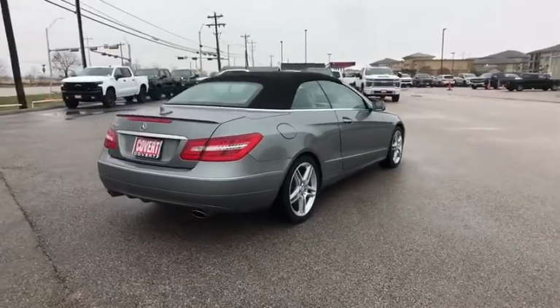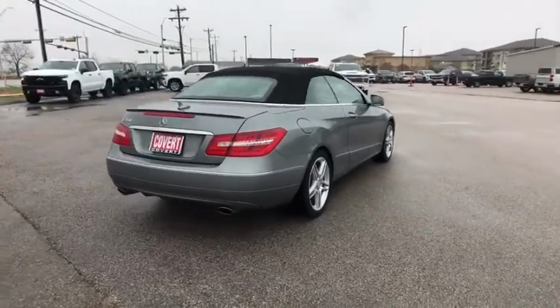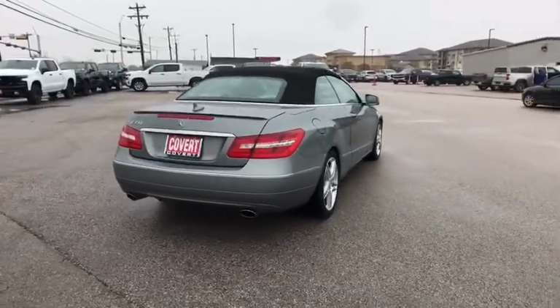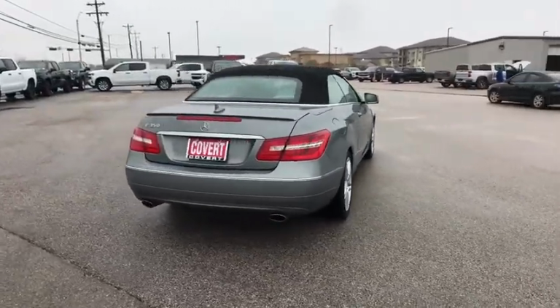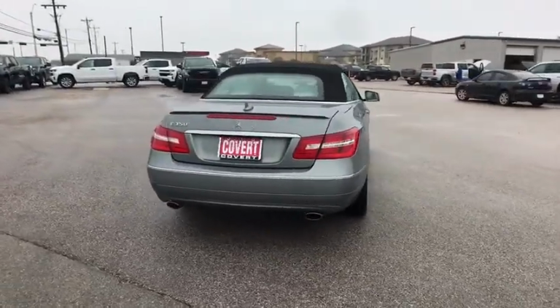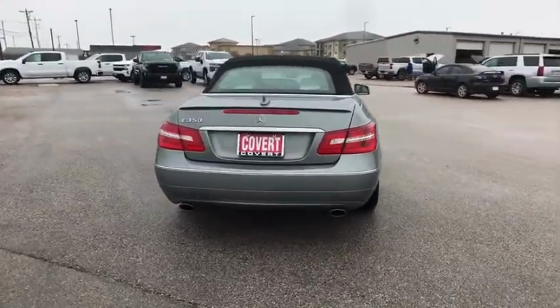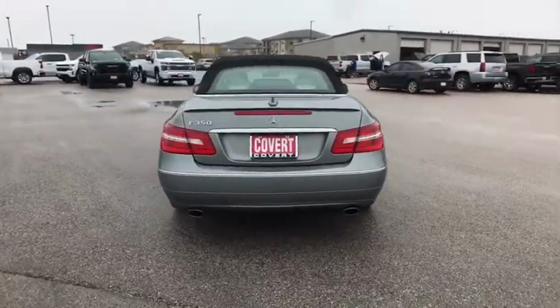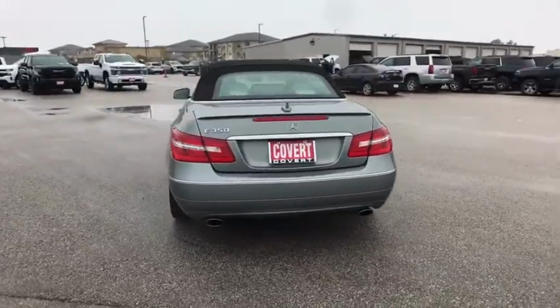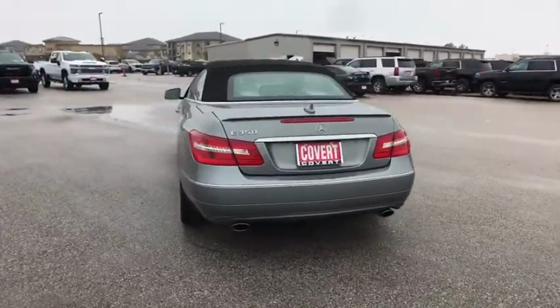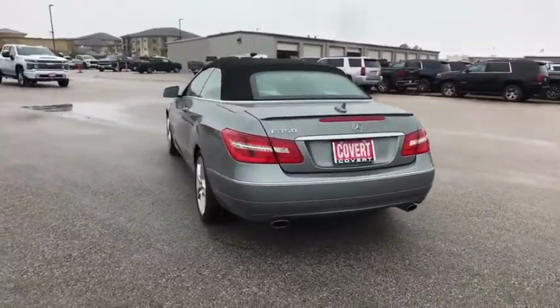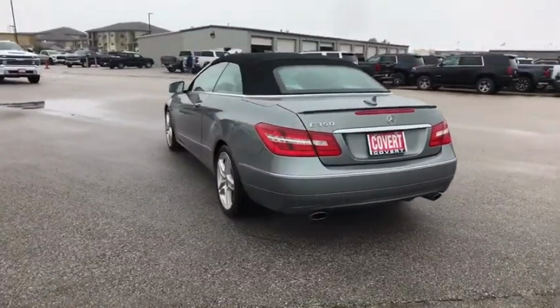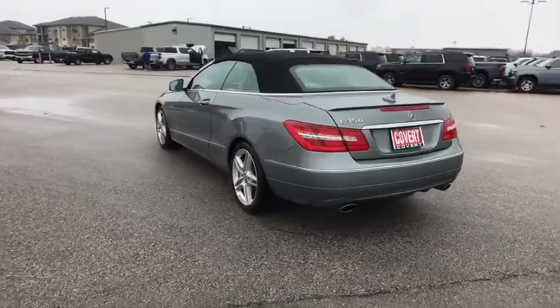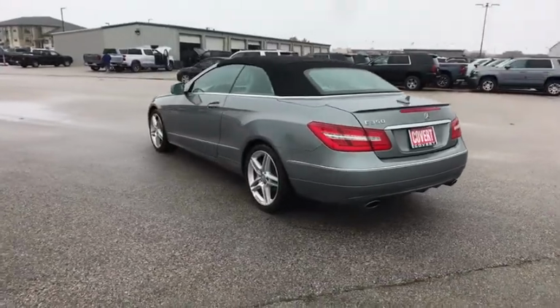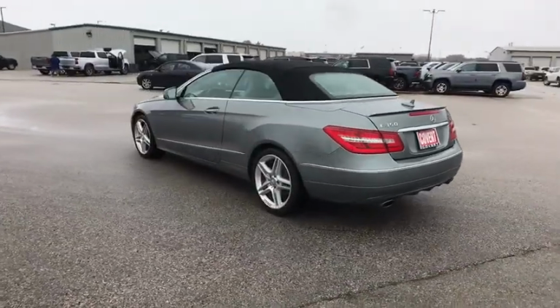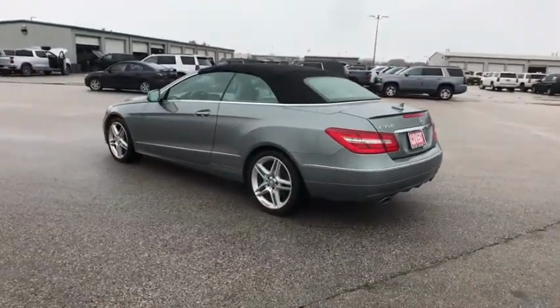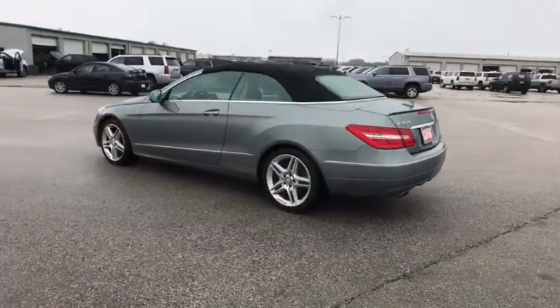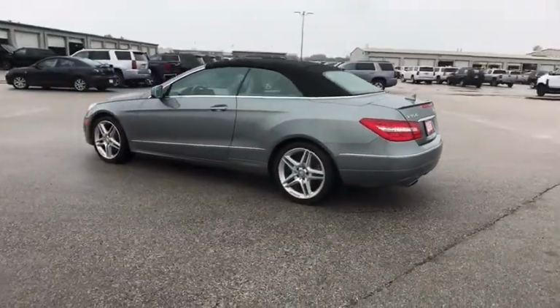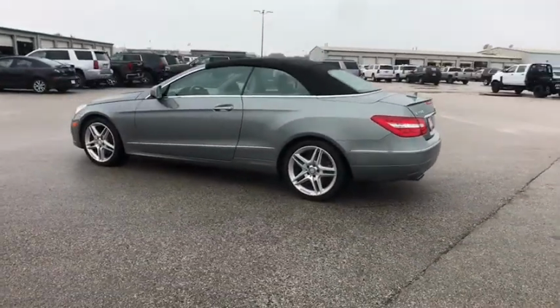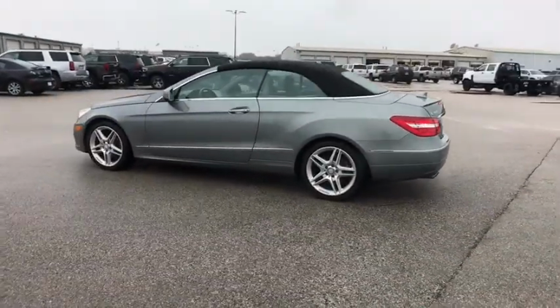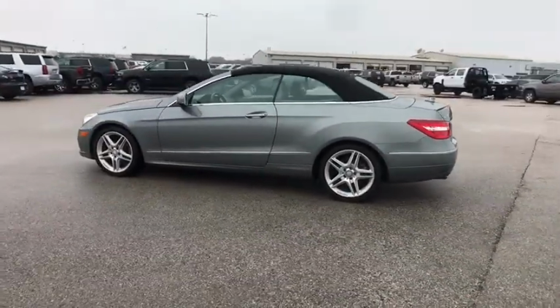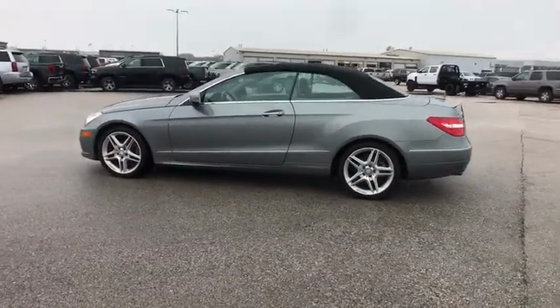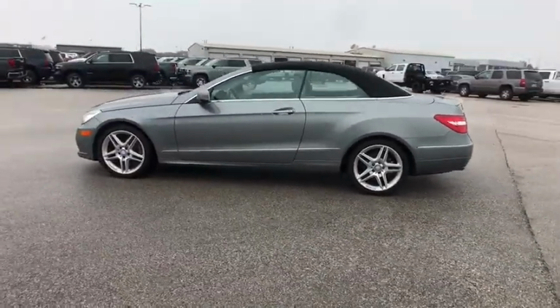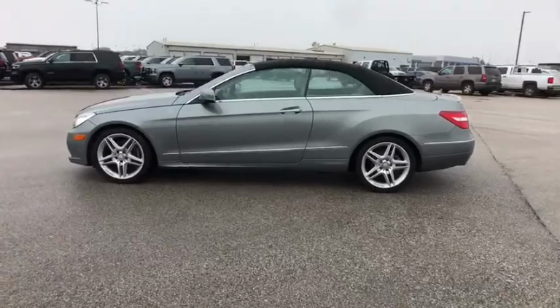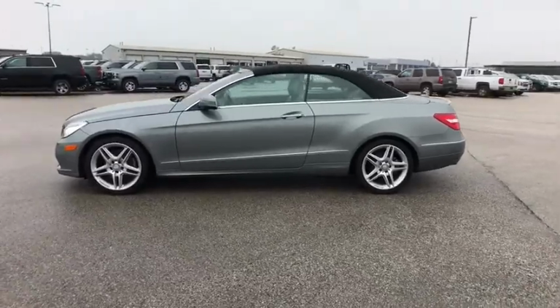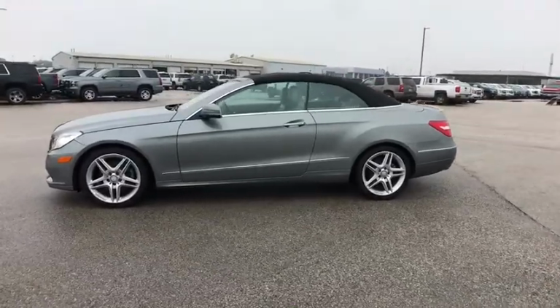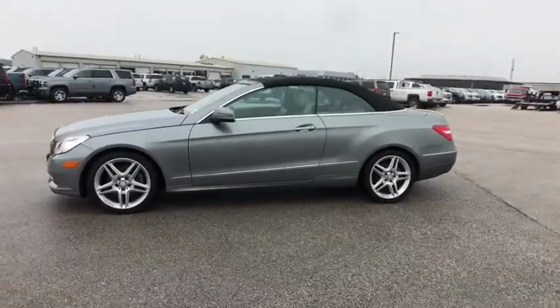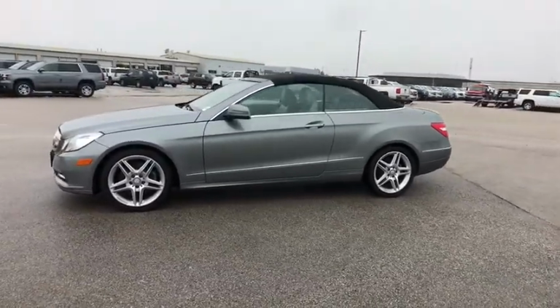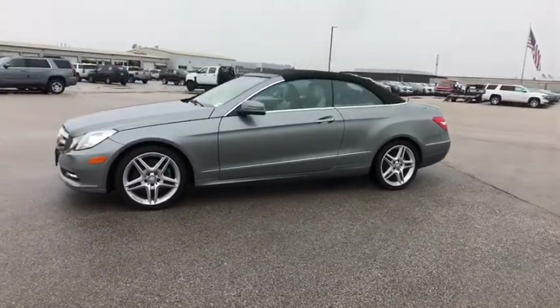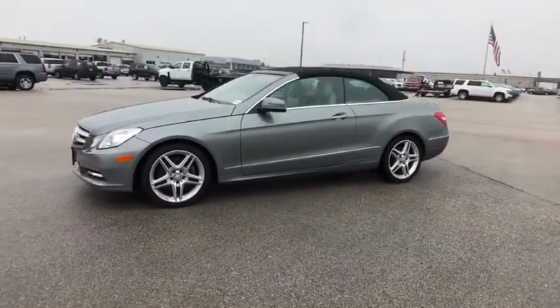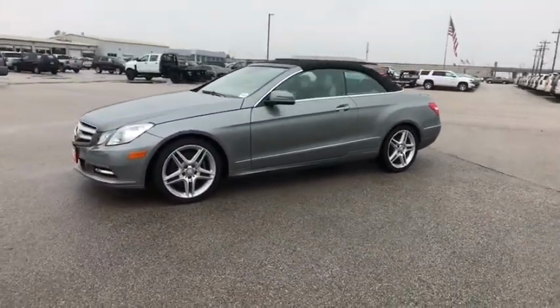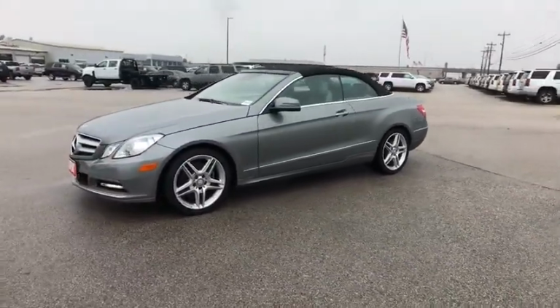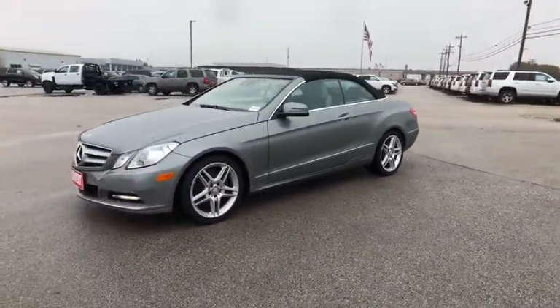Here are some of this vehicle's great options: keyless entry, power passenger seat, stability control, traction control, steering wheel audio controls, anti-lock braking system, Bluetooth, leather-wrapped steering wheel, power steering, adjustable steering wheel.